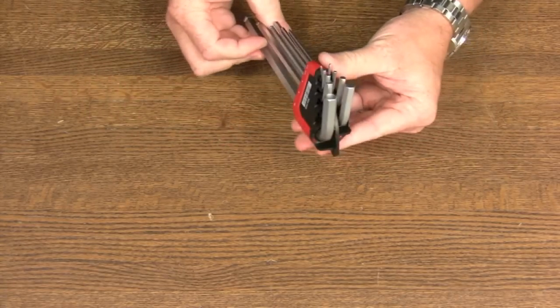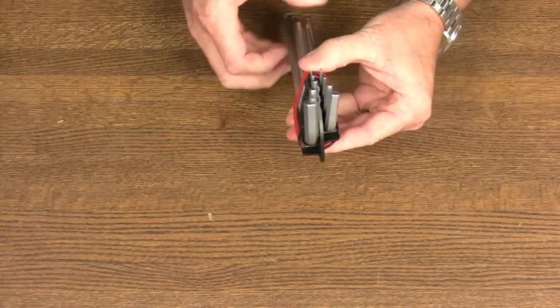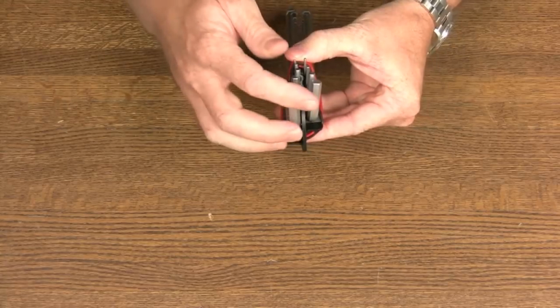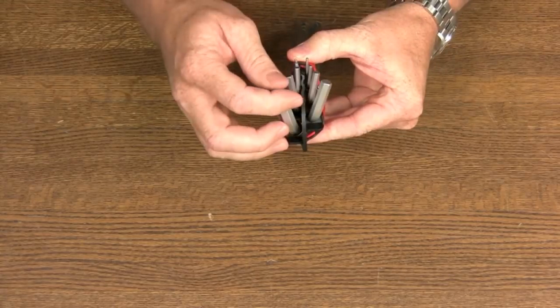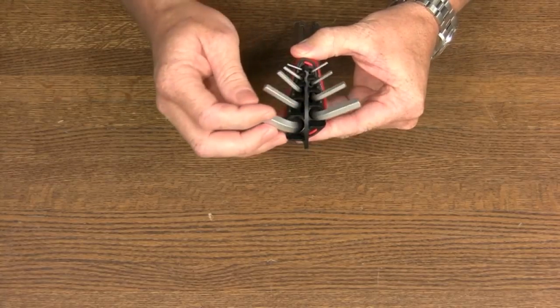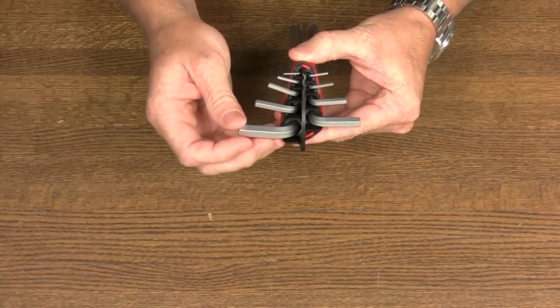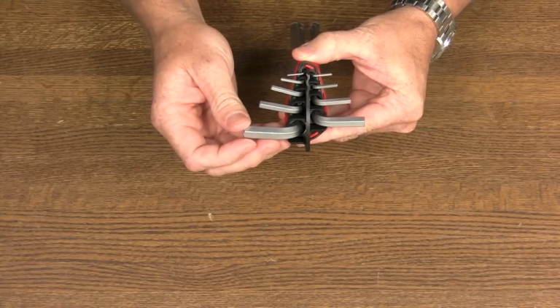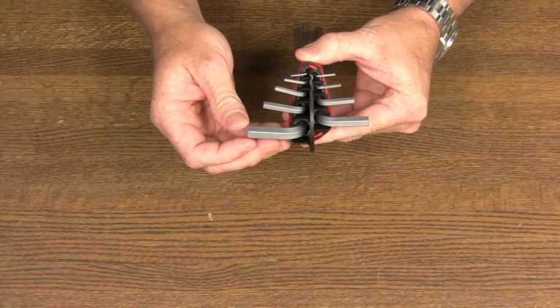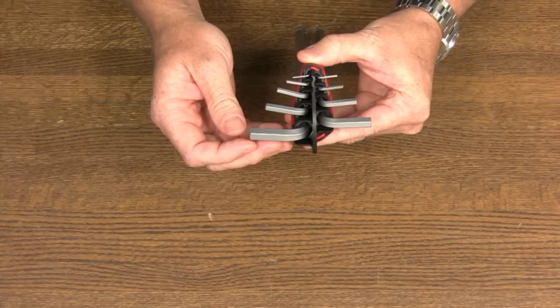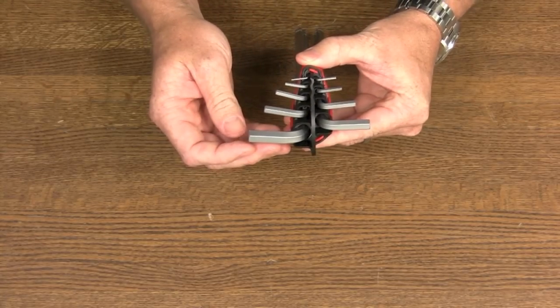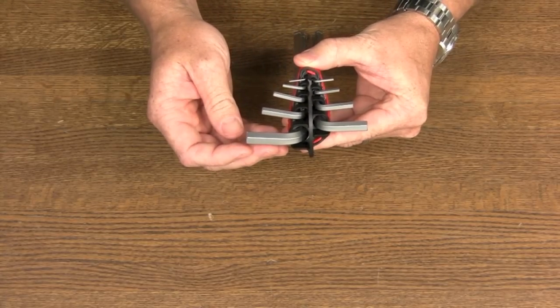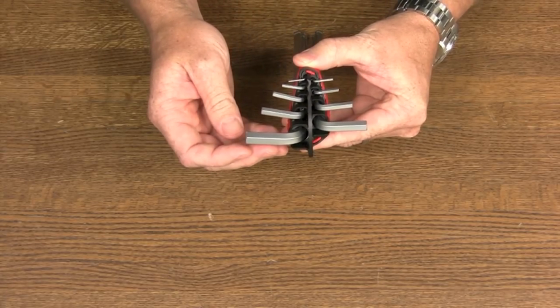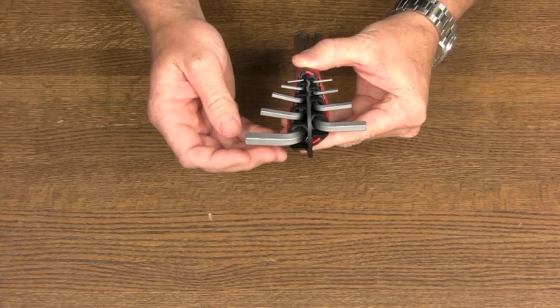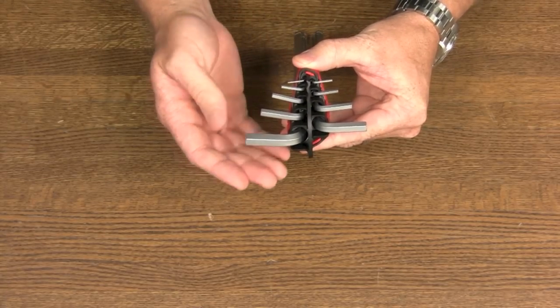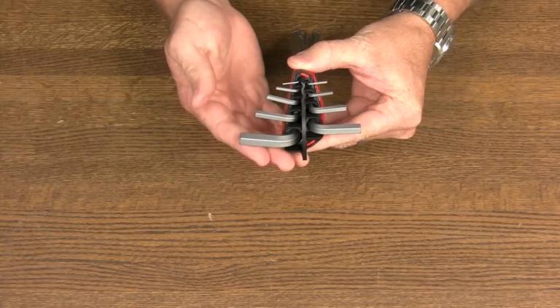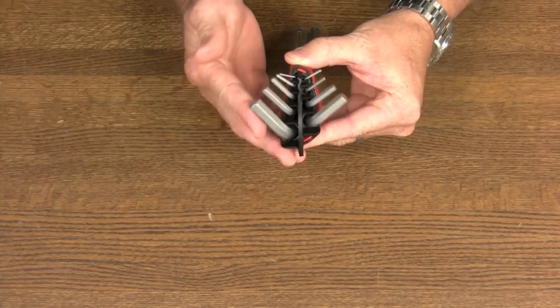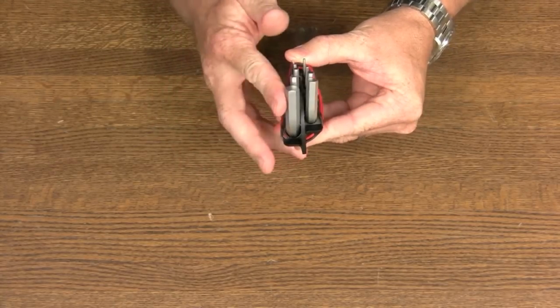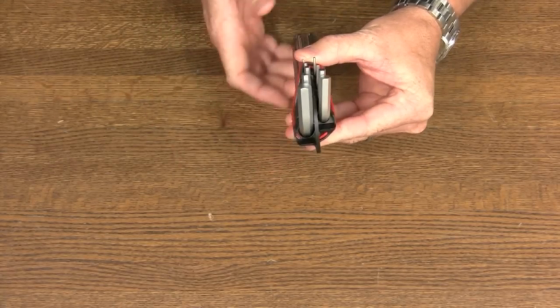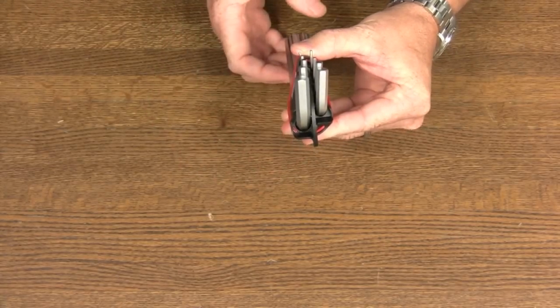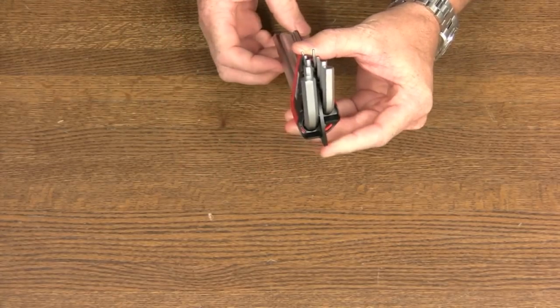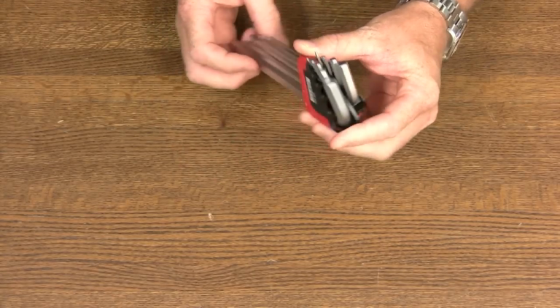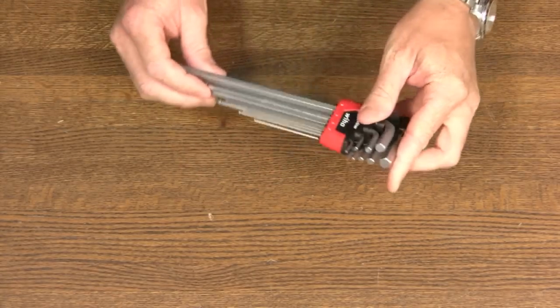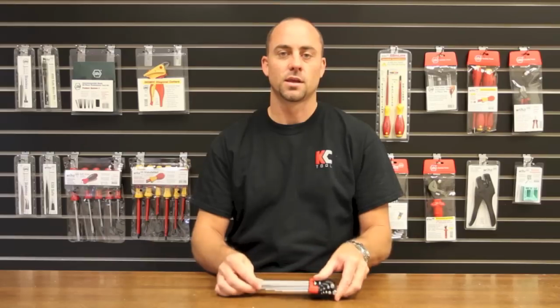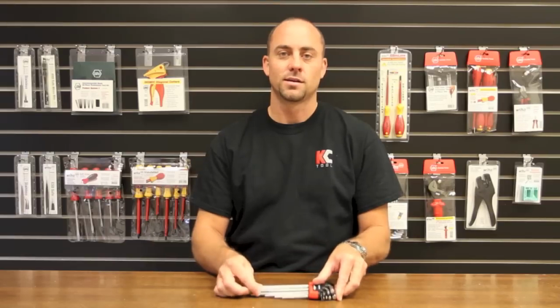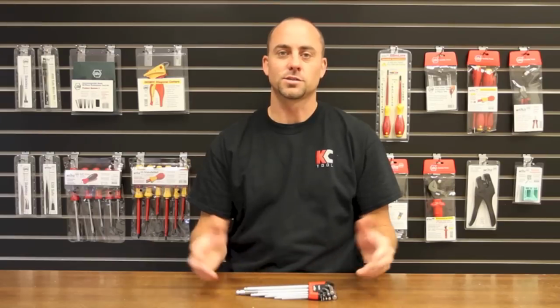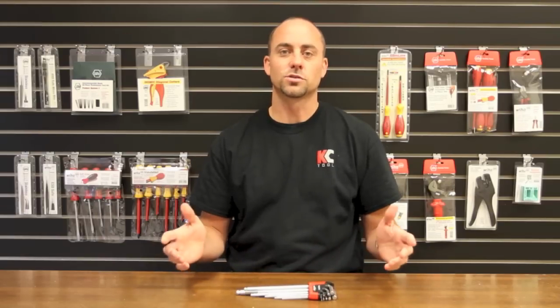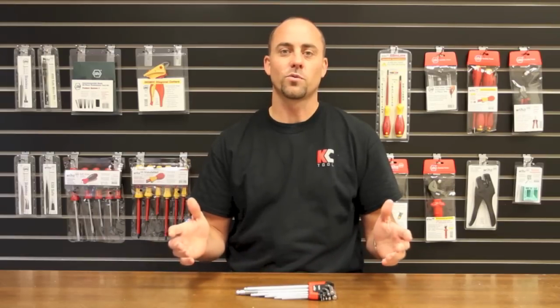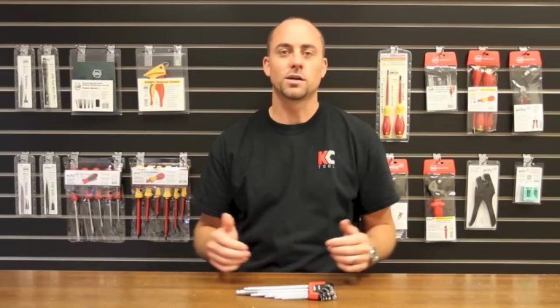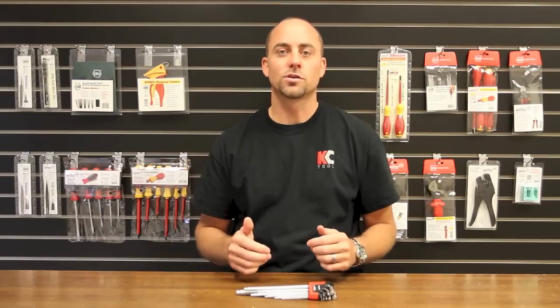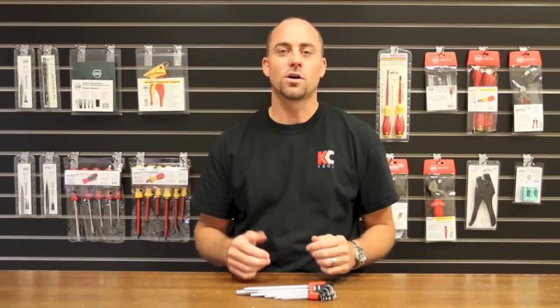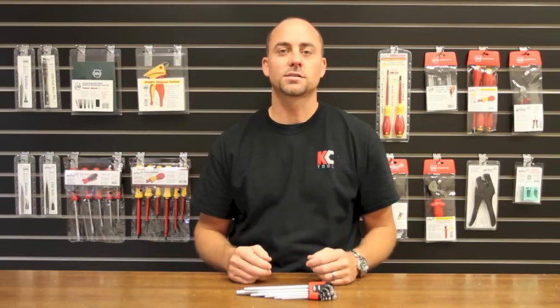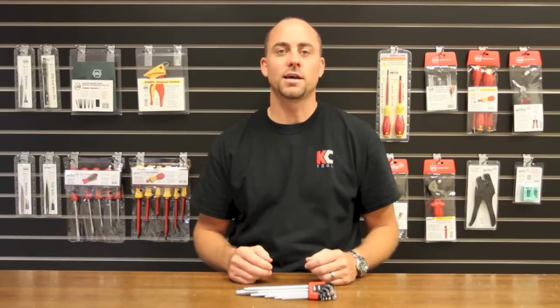The auto-open Ergo Star holder allows you to access each key individually and then quickly fold them up for compact storage. That's a closer look at Weha's Ergo Star Hex Key Set.